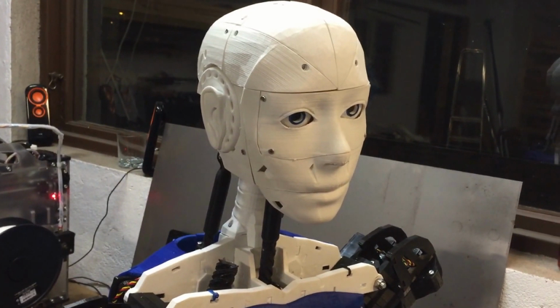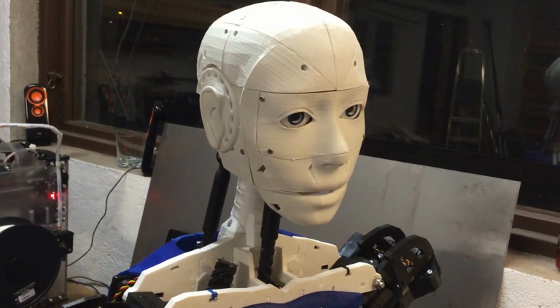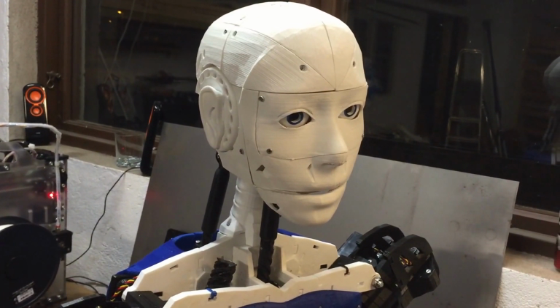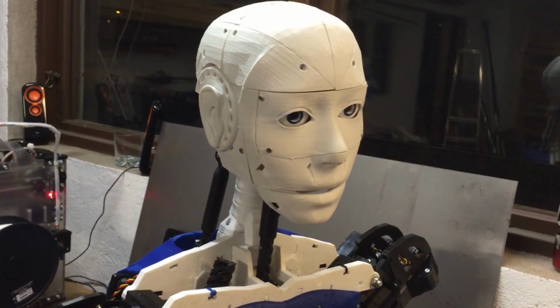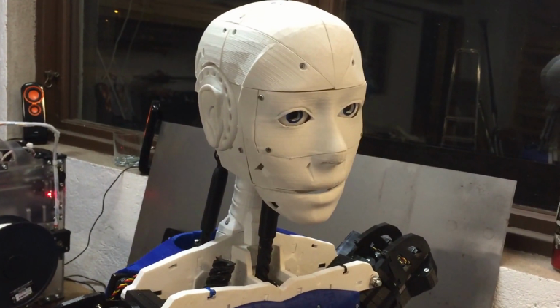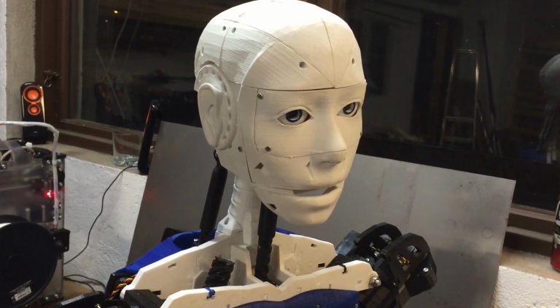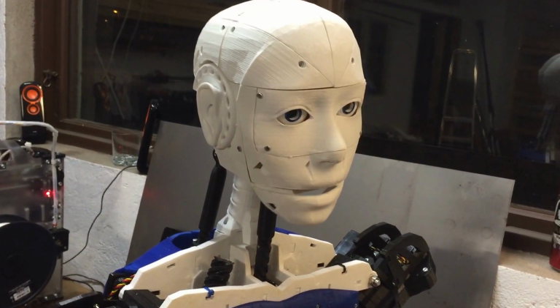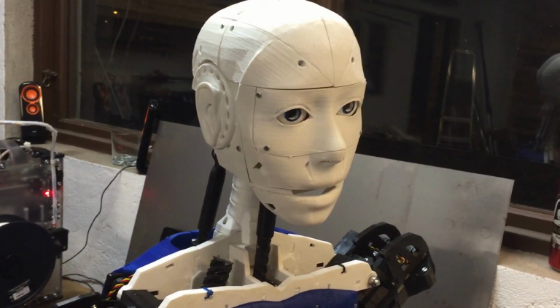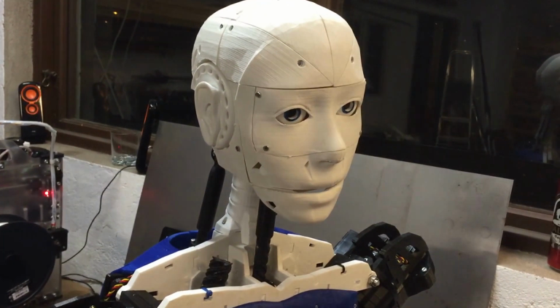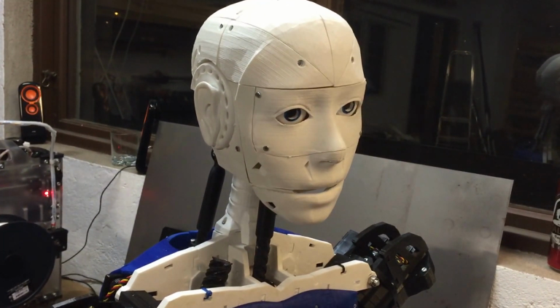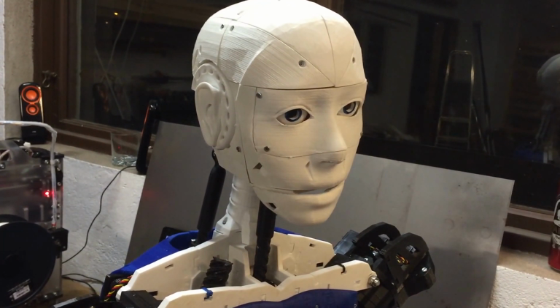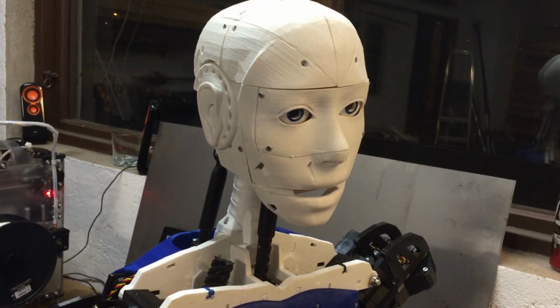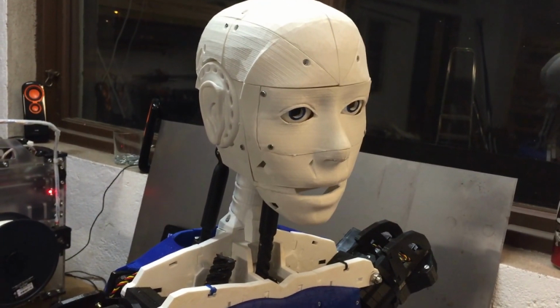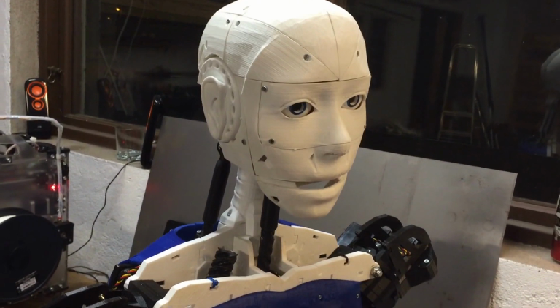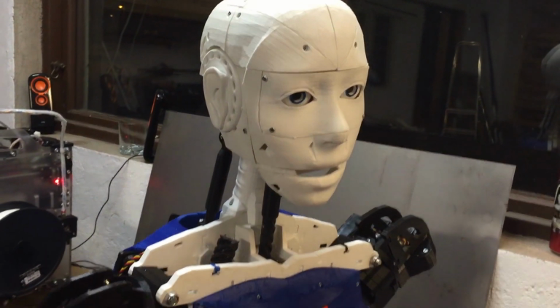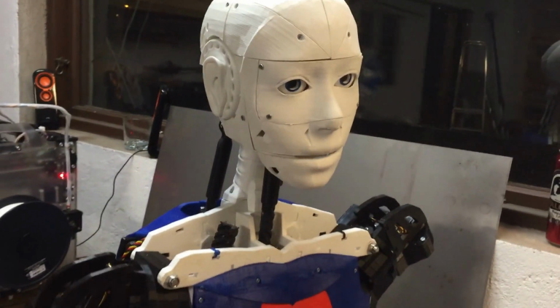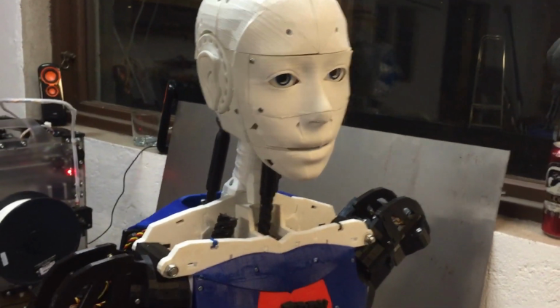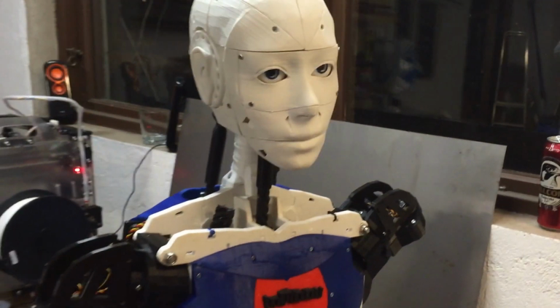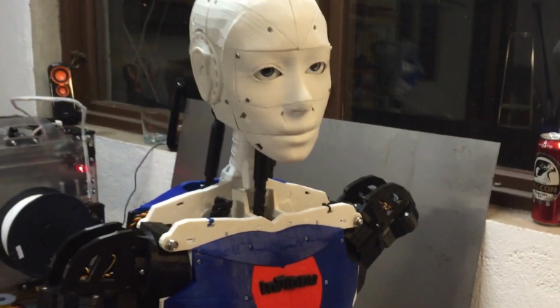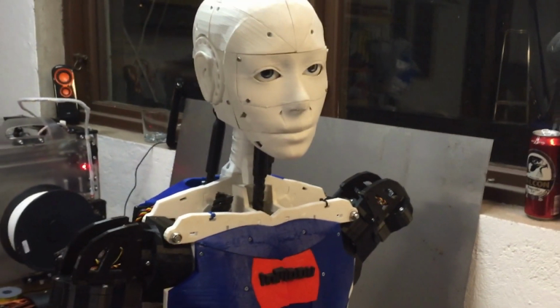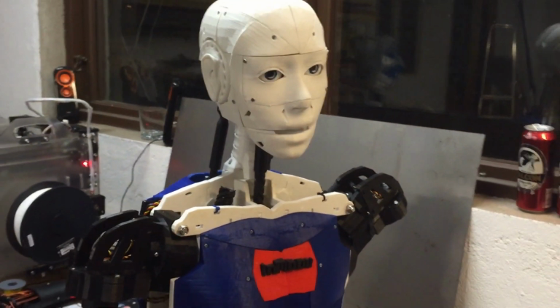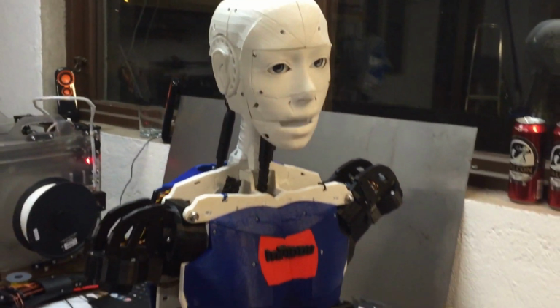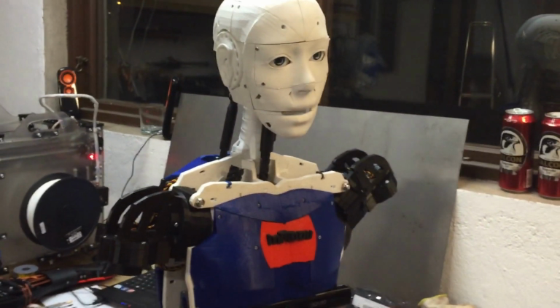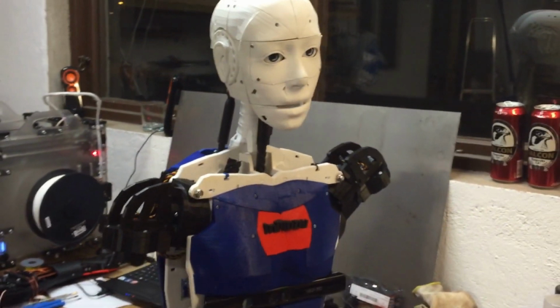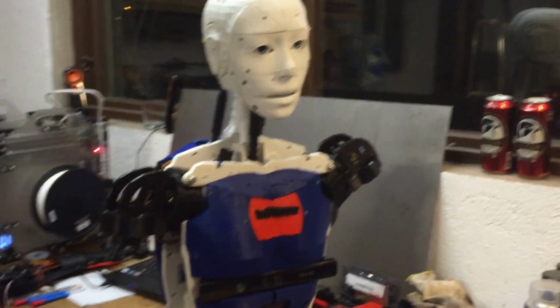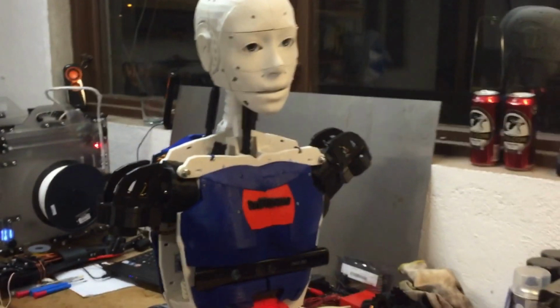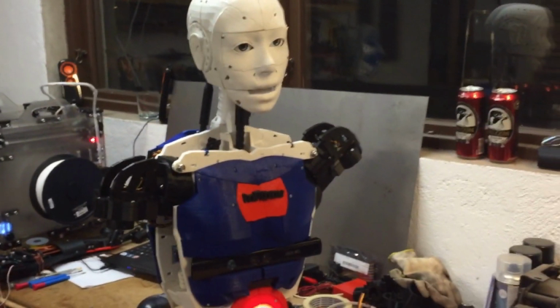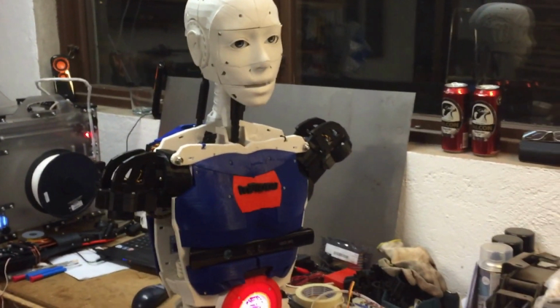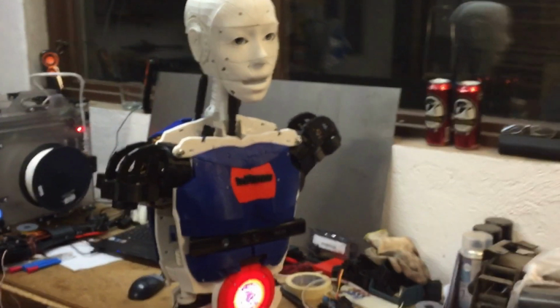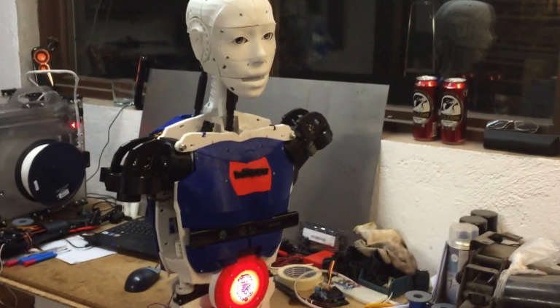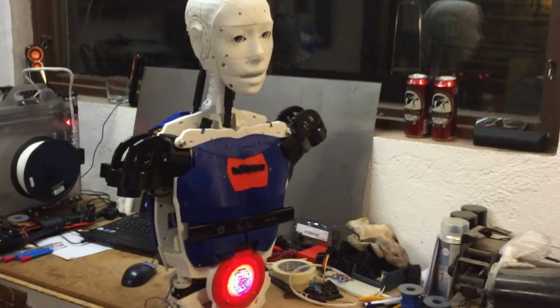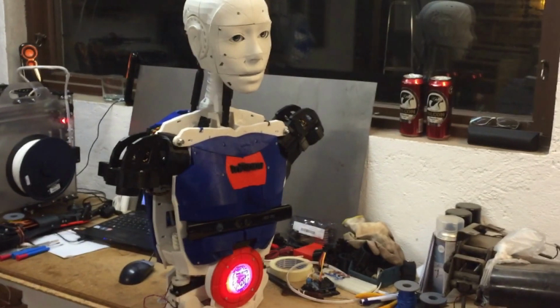Hi, I just want to show that I'm no longer a nobody. My brain has been upgraded from a Pi 2 to a Pi 3.